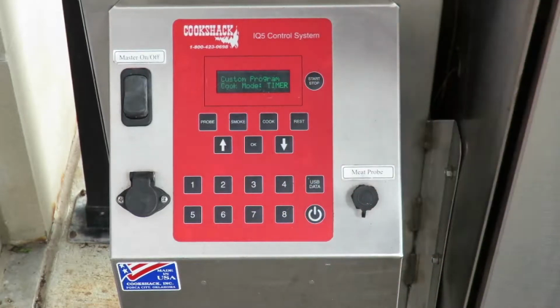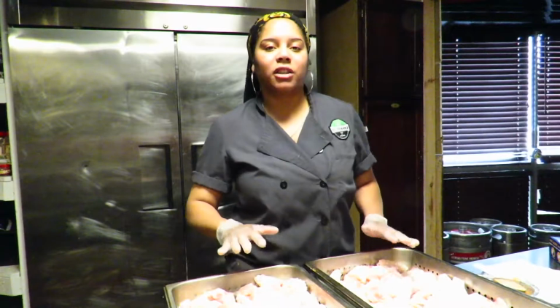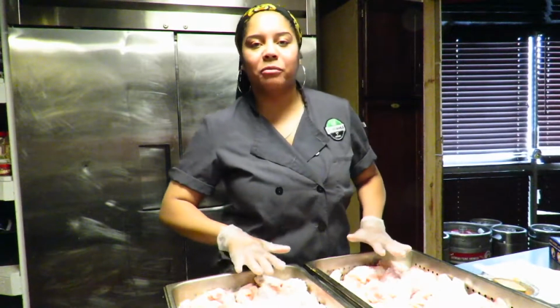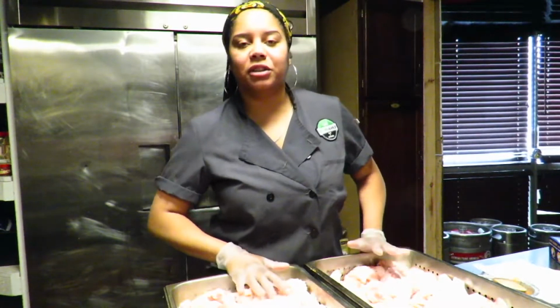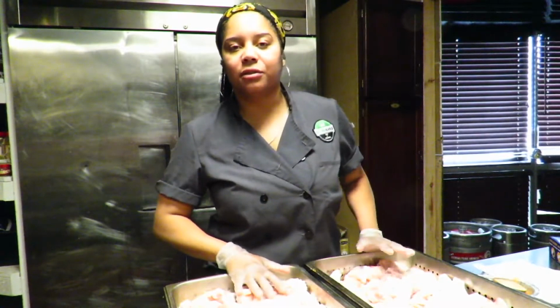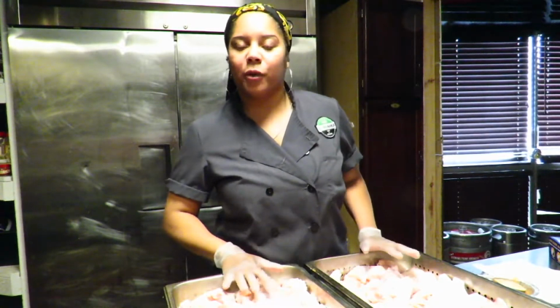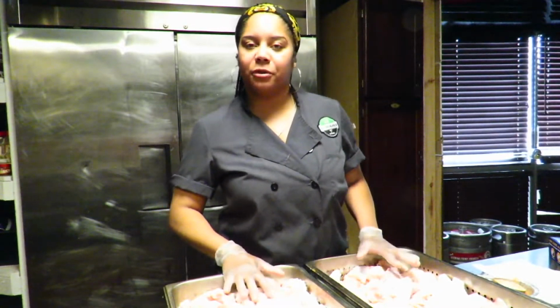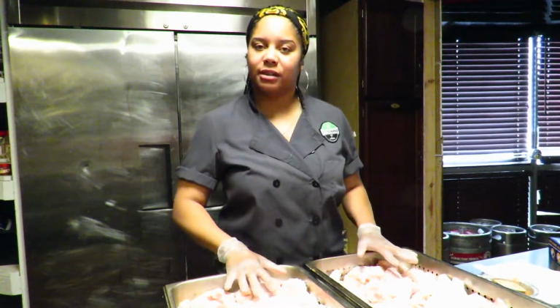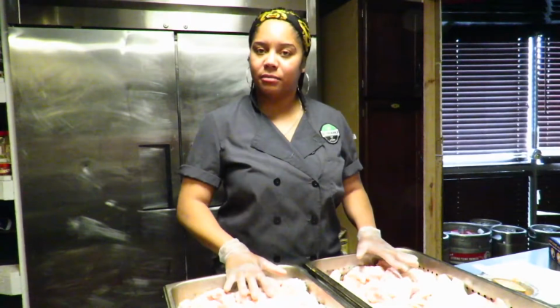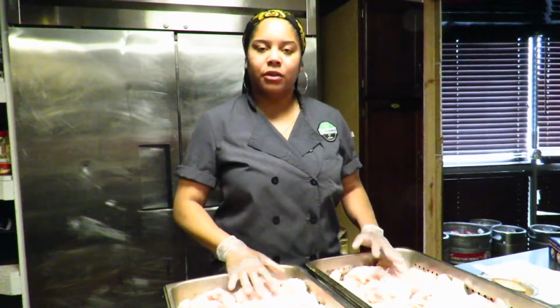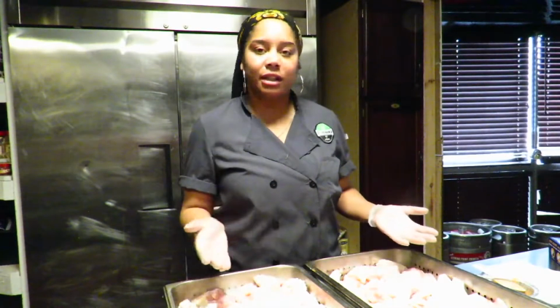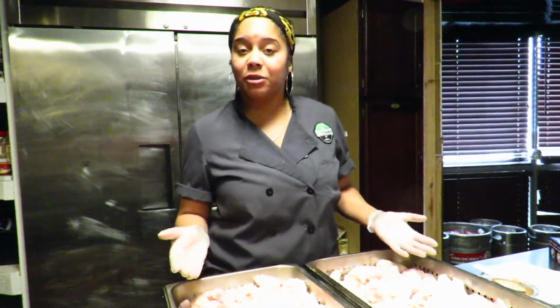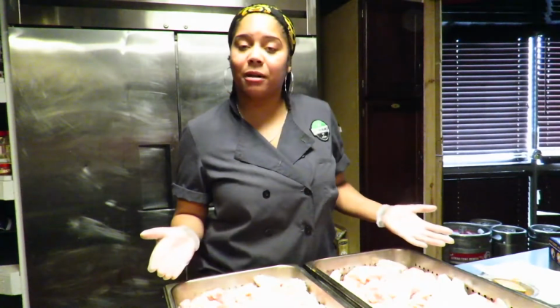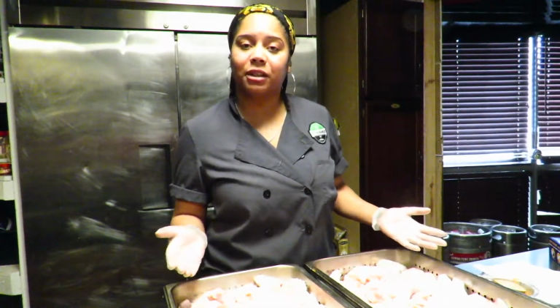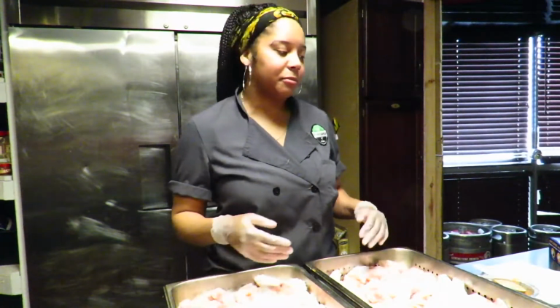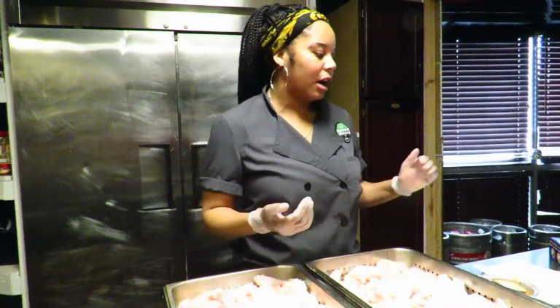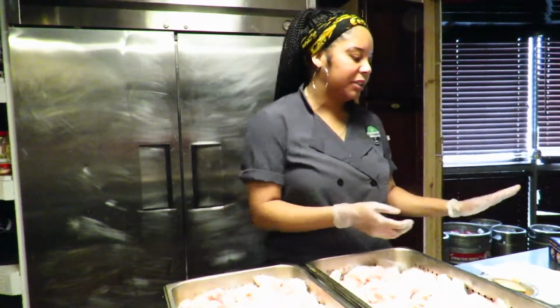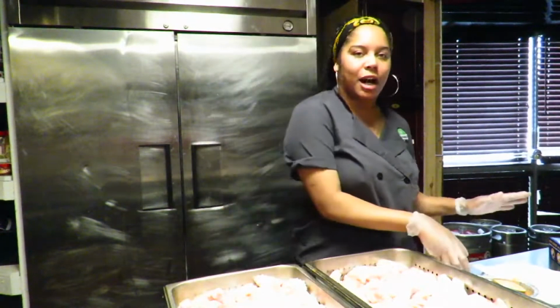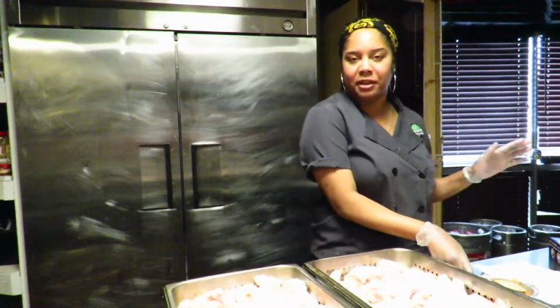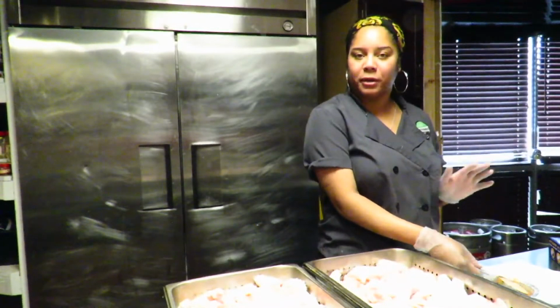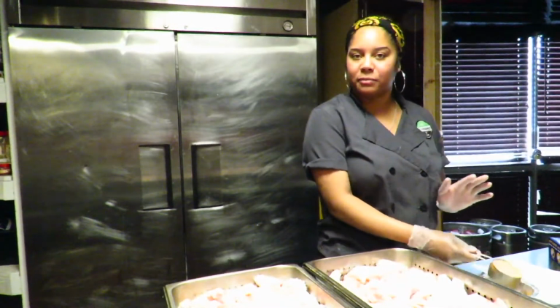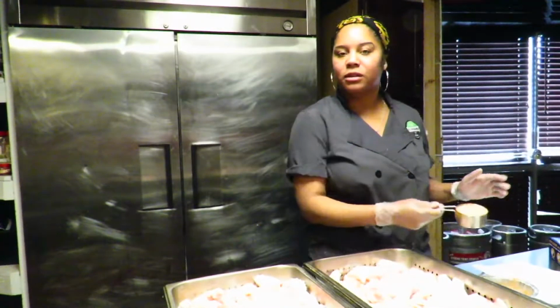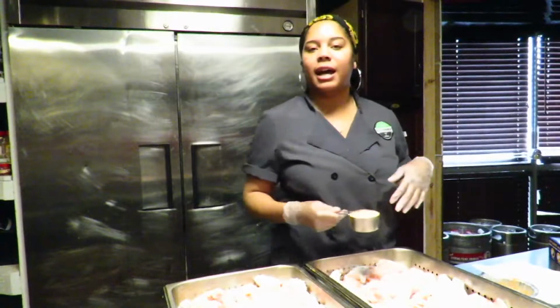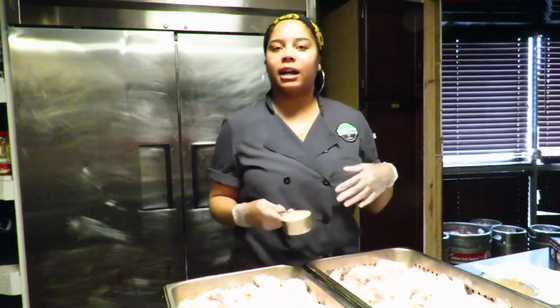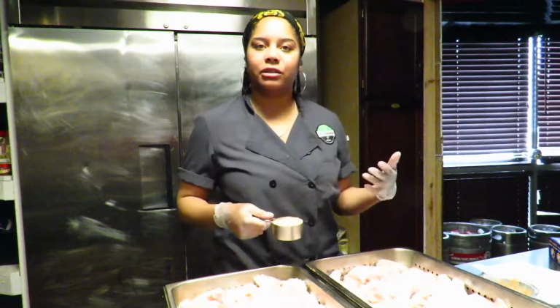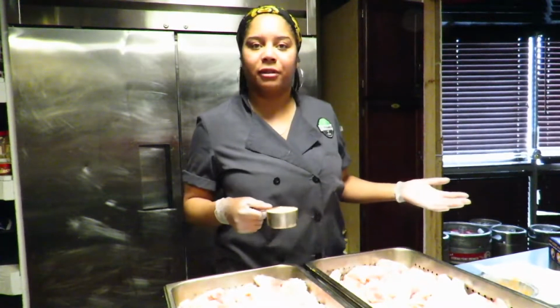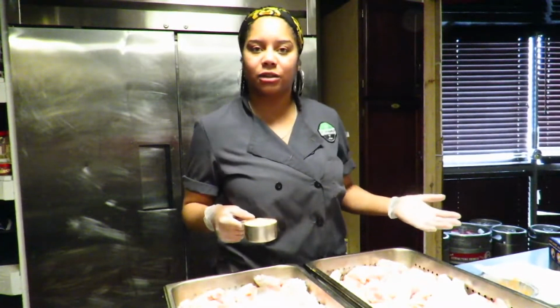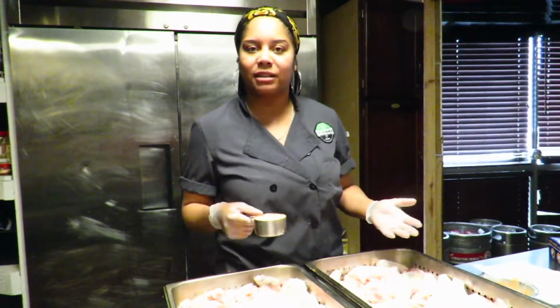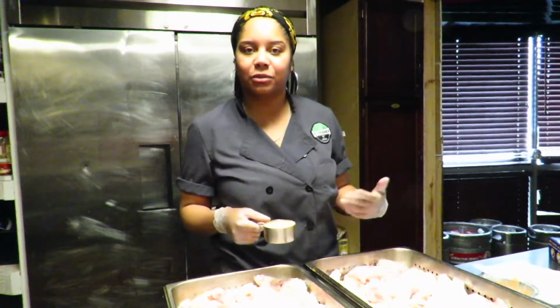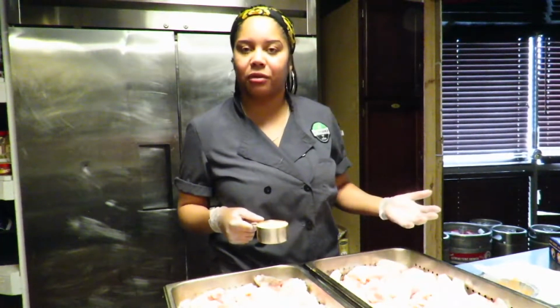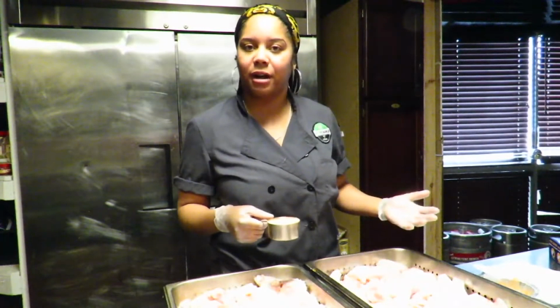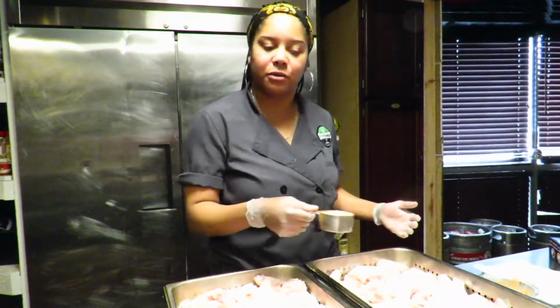We're gonna start by removing the juices from our wings before we season them. You can use any type of dry rub that you like, but our BG dry rub keeps it very simple, using different household spices that you would love to find around your home.